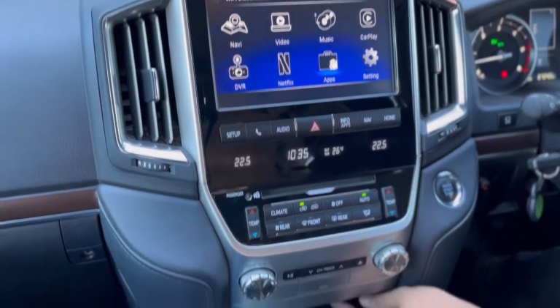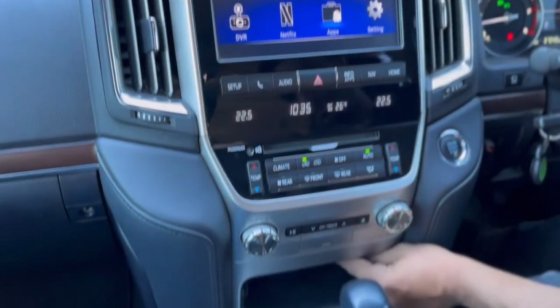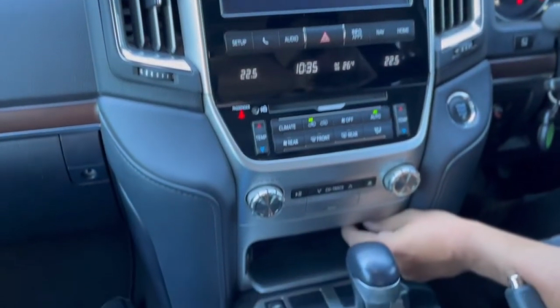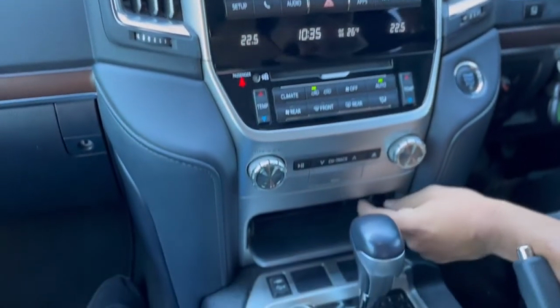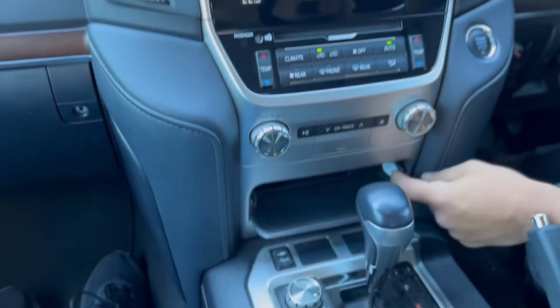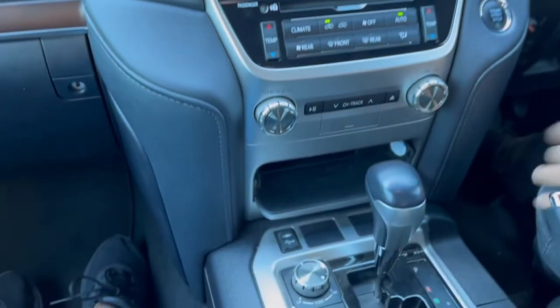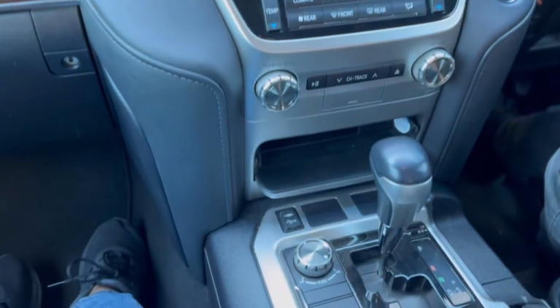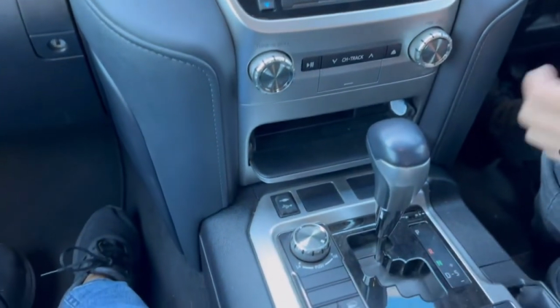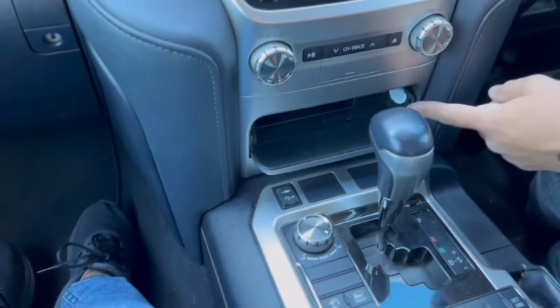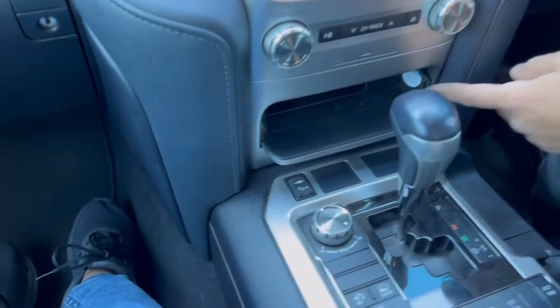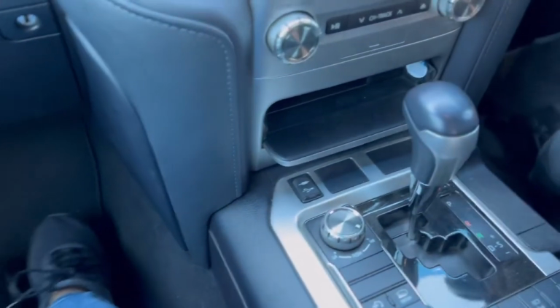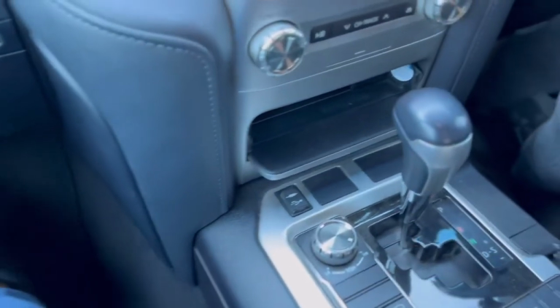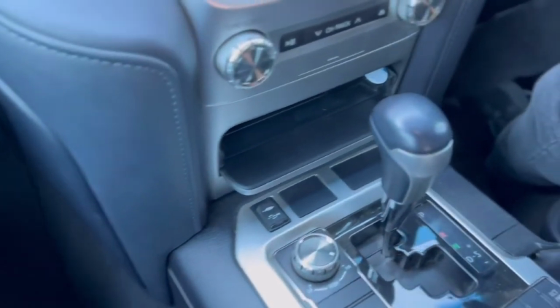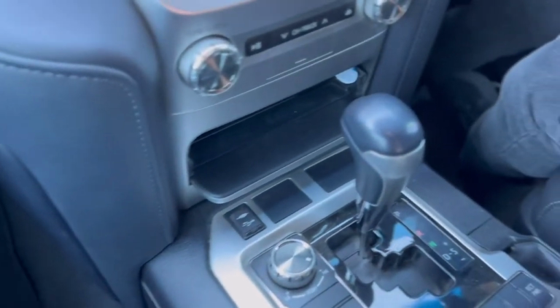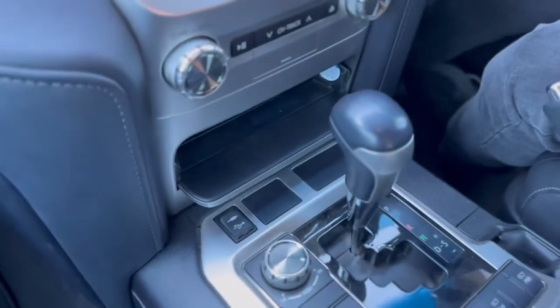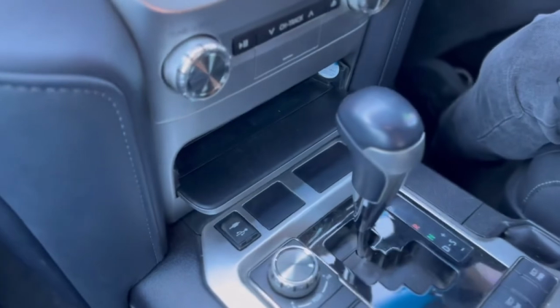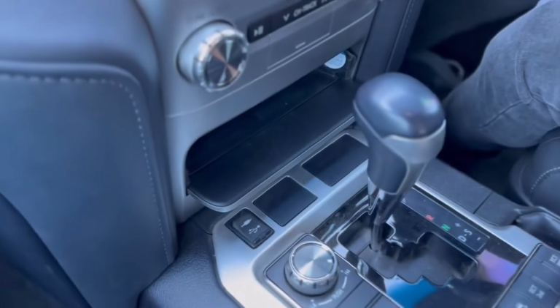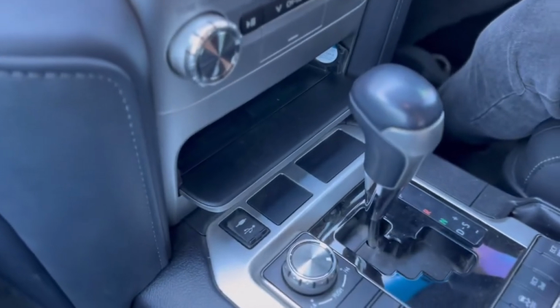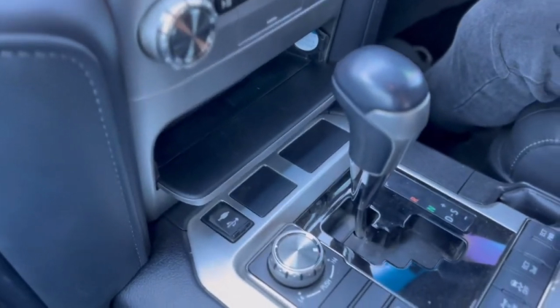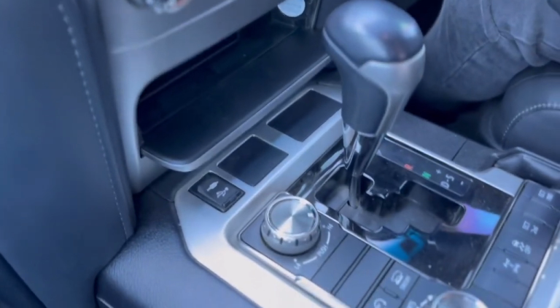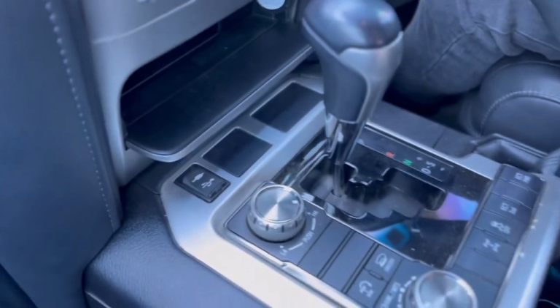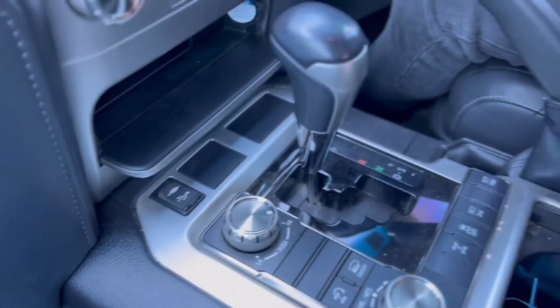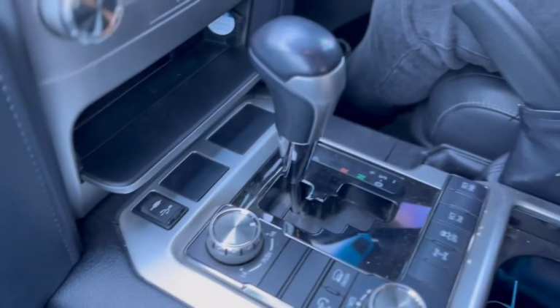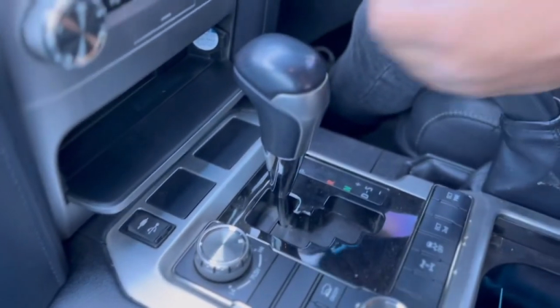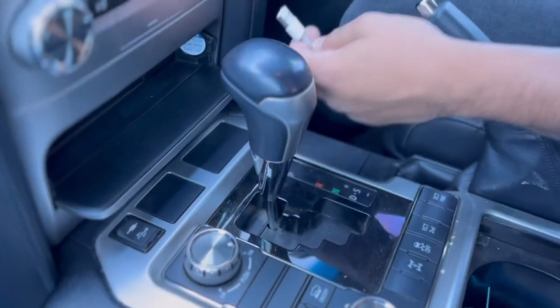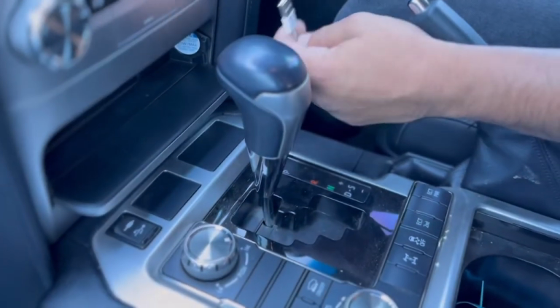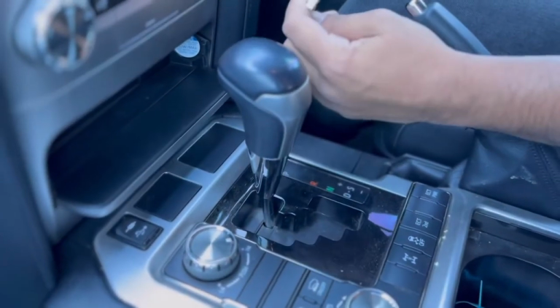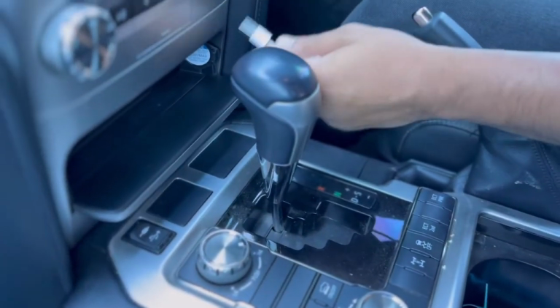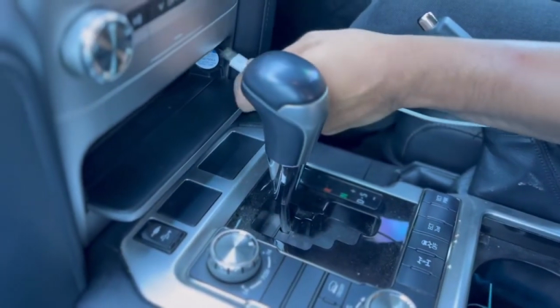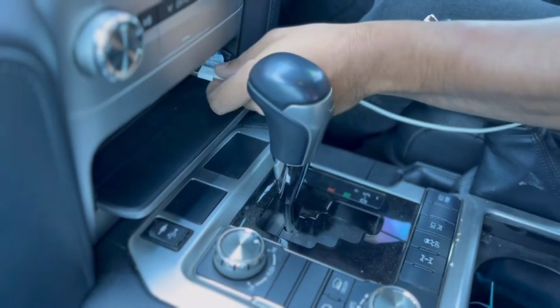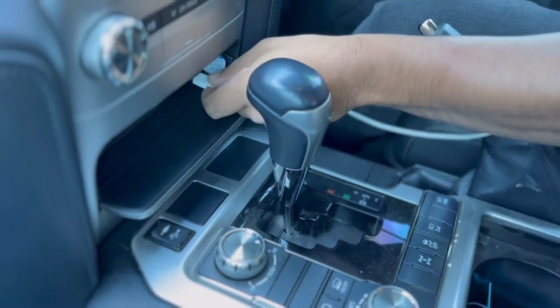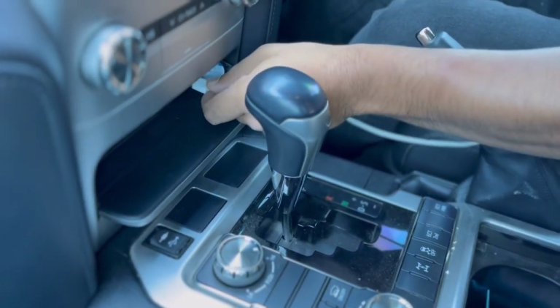It also has wireless Apple CarPlay. We've also added a little flush mount in here where the cigarette lighter socket was, so if you want to charge your phone and use CarPlay you can go ahead and just plug in.